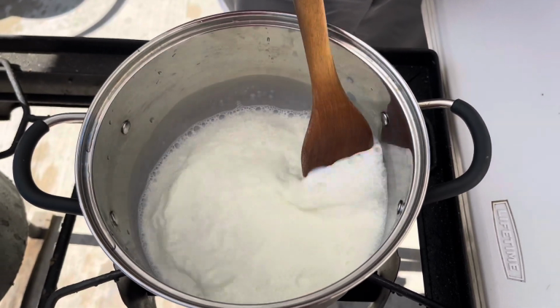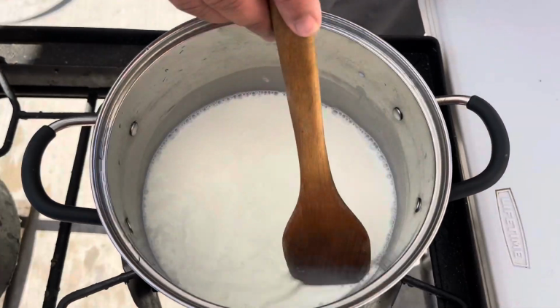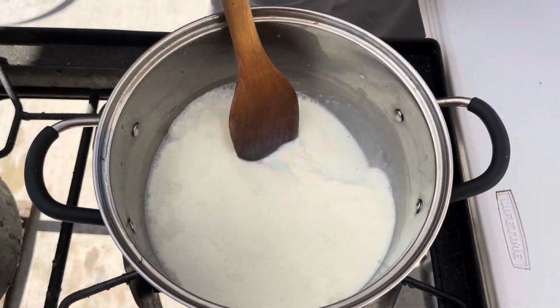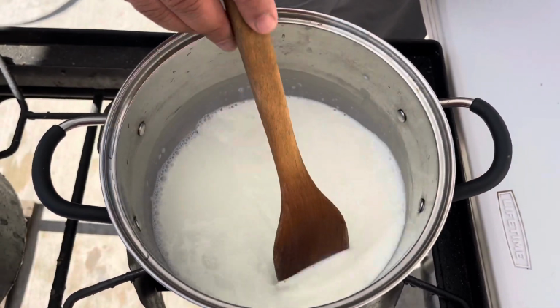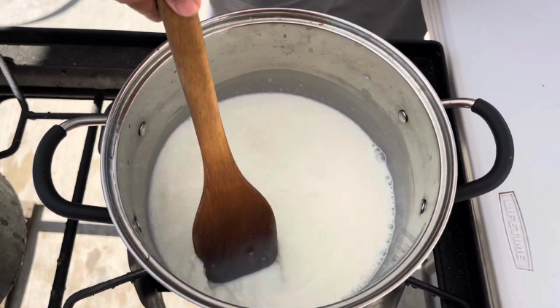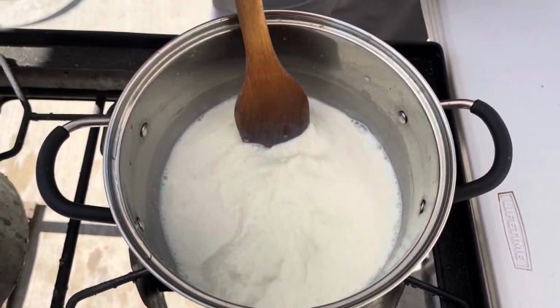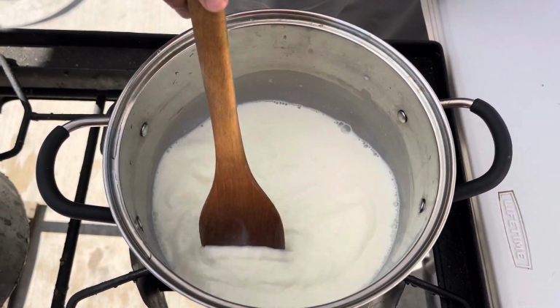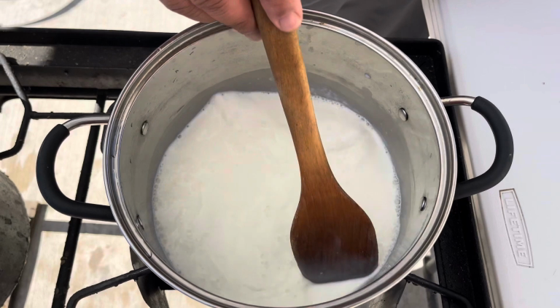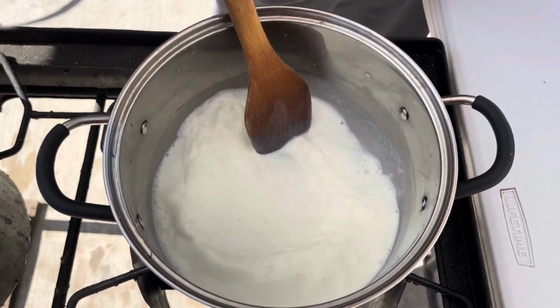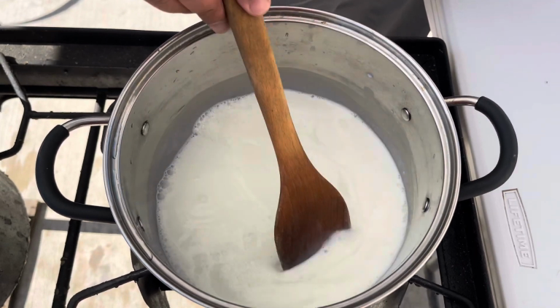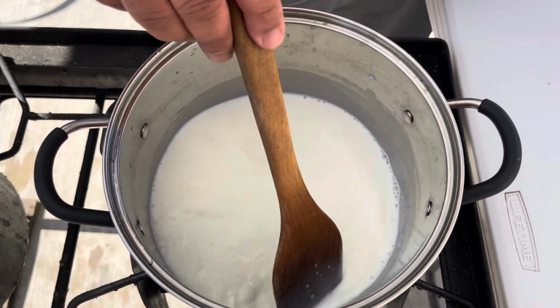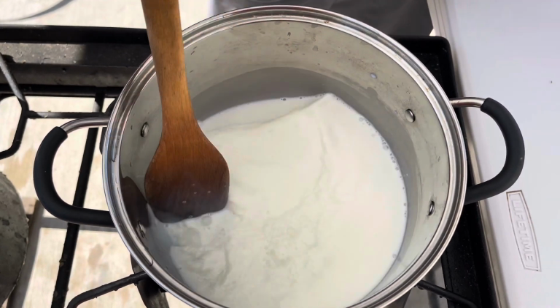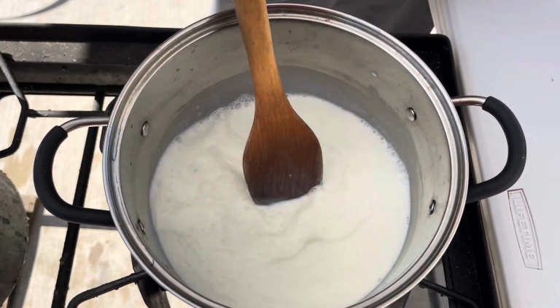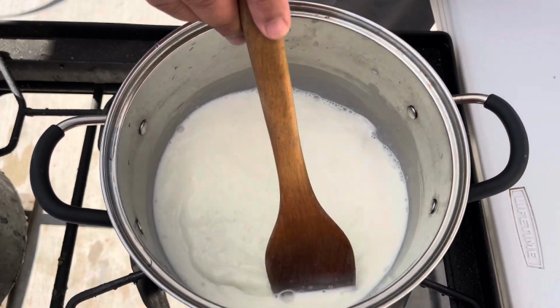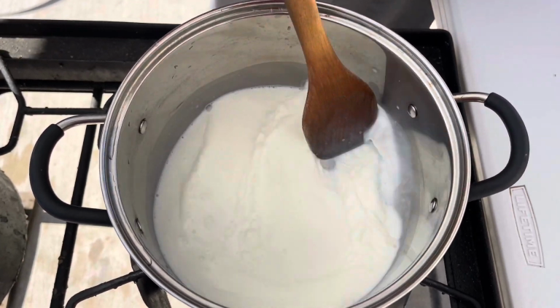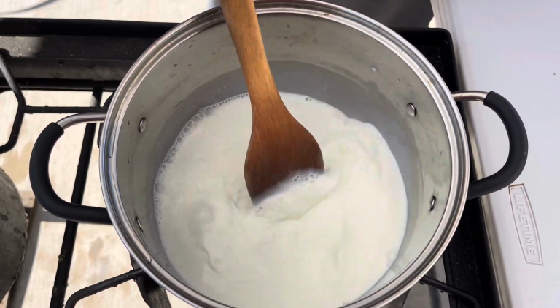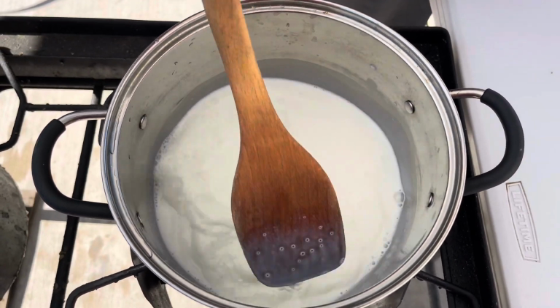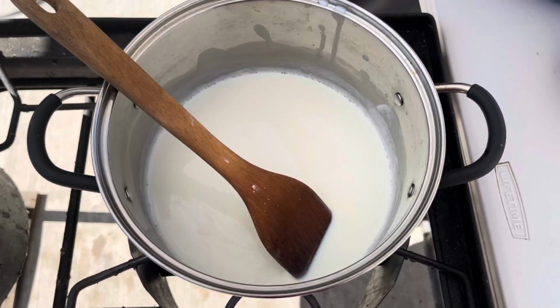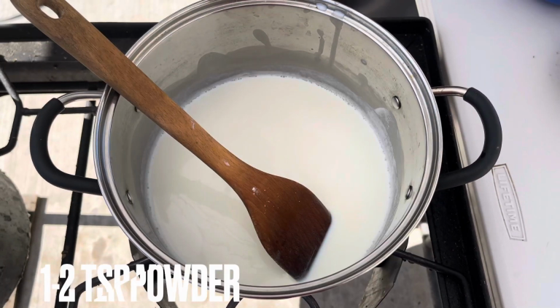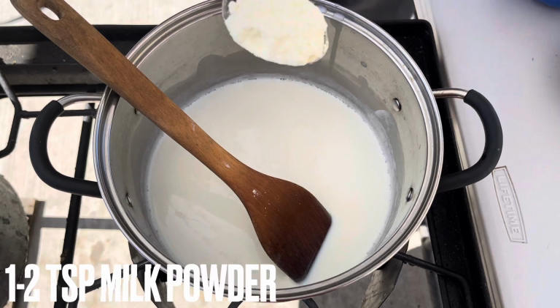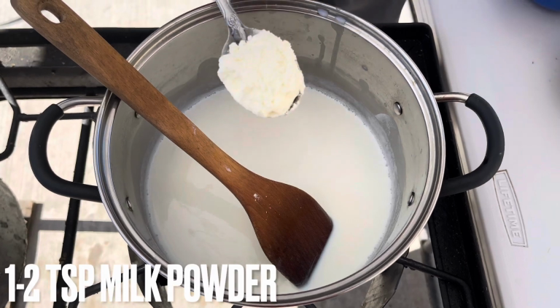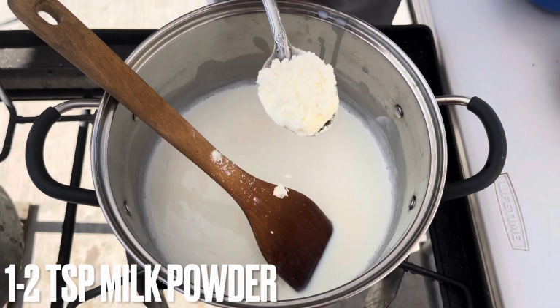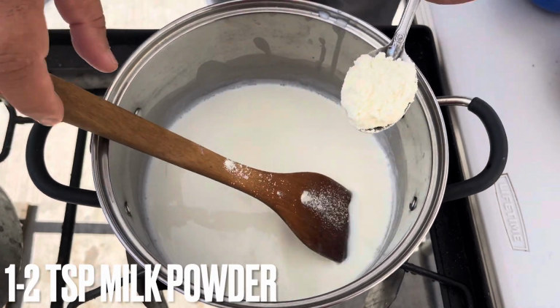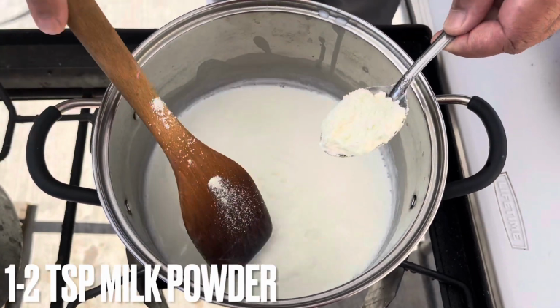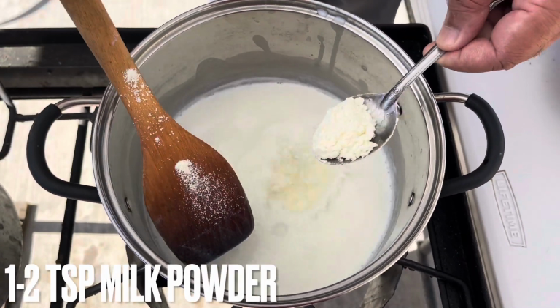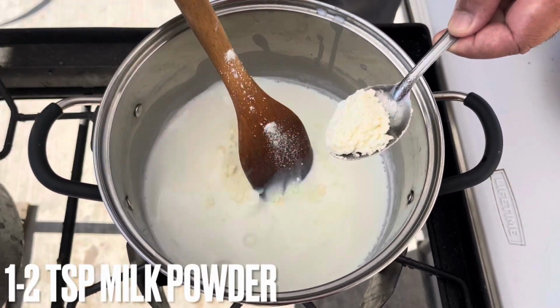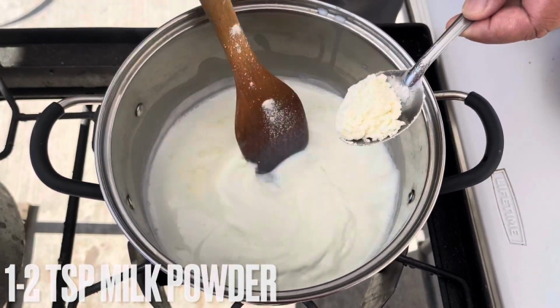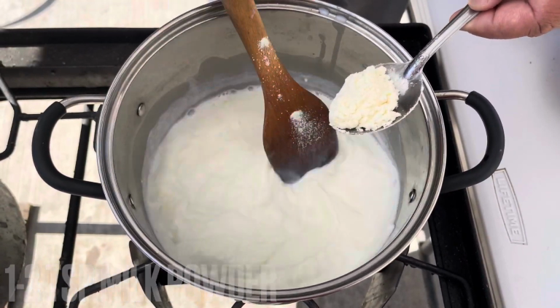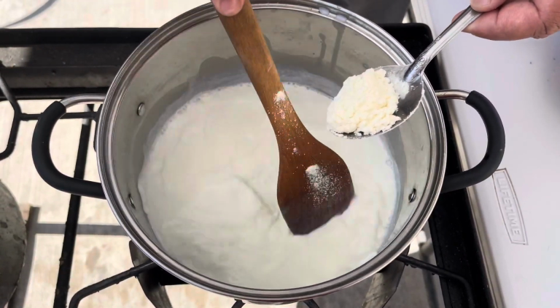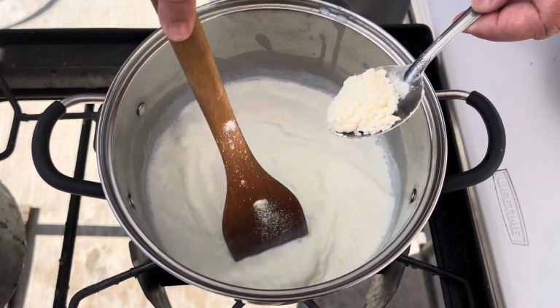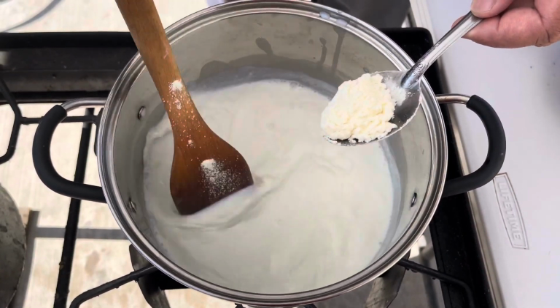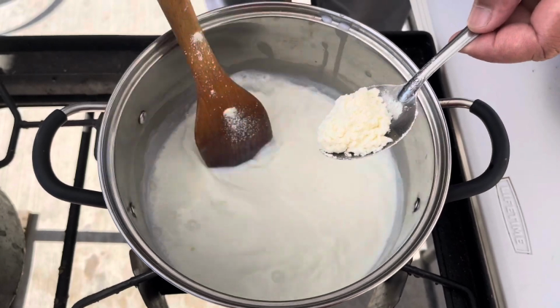Keep stirring every one to two minutes so it doesn't get burned. Now add milk powder very slowly so it doesn't get clumps.